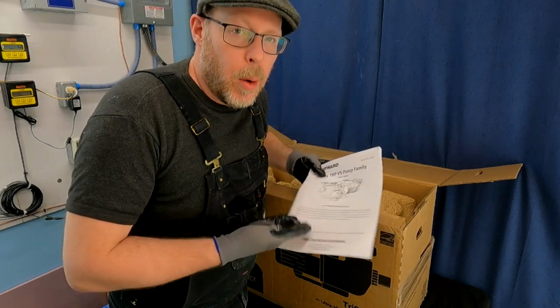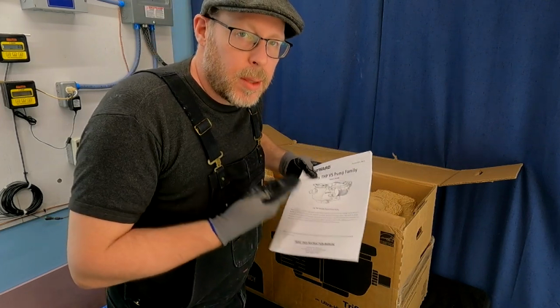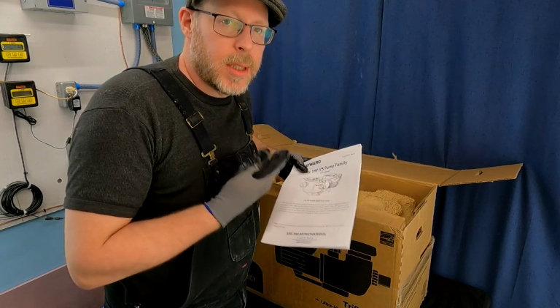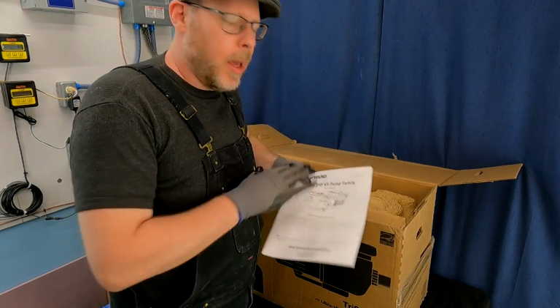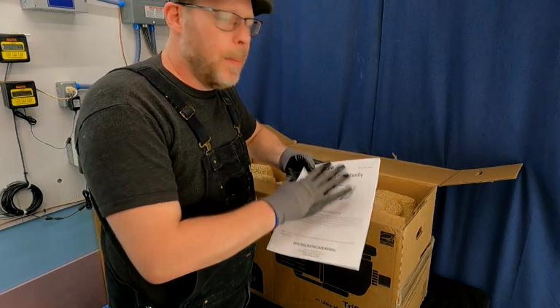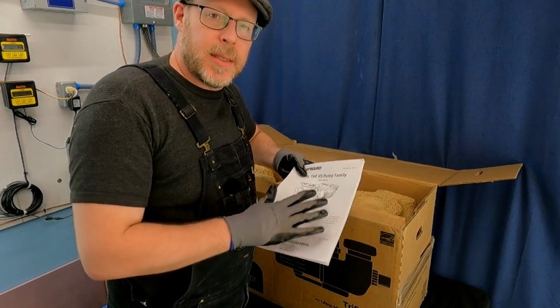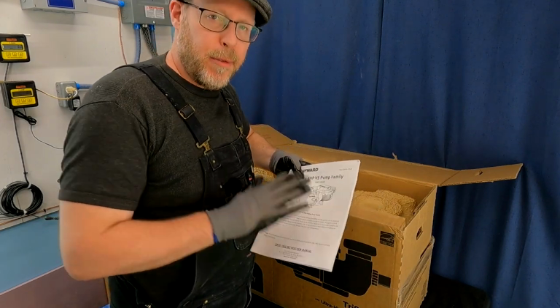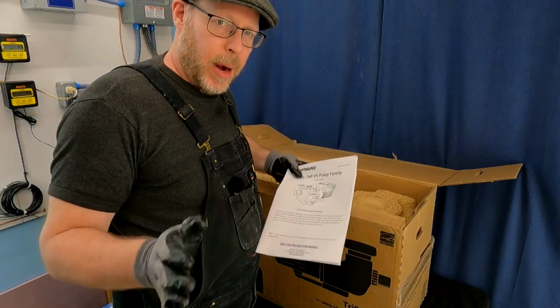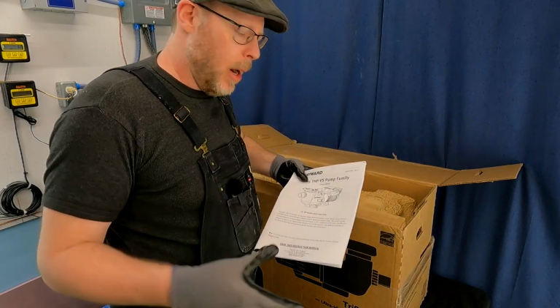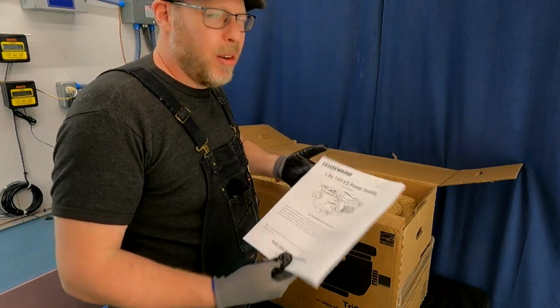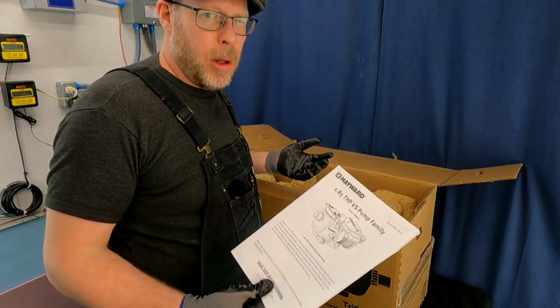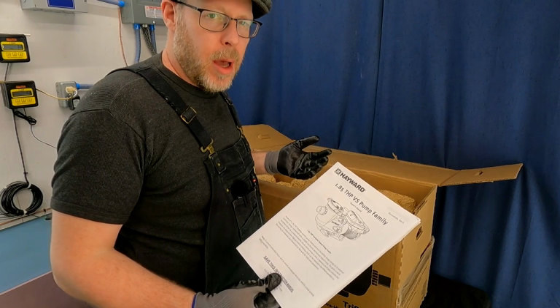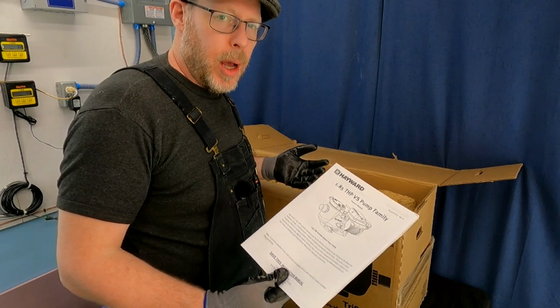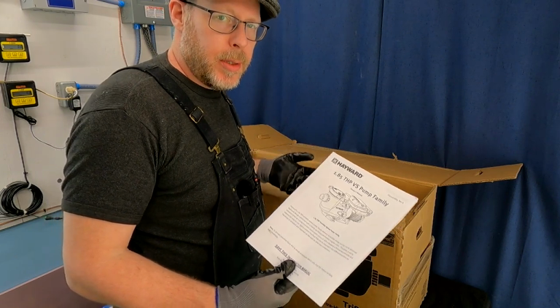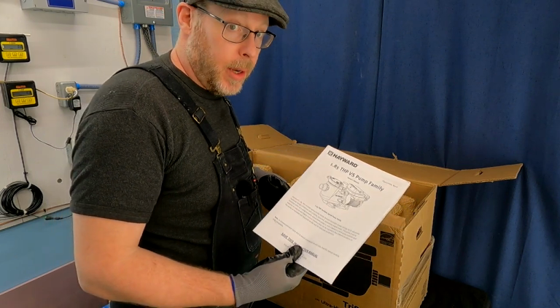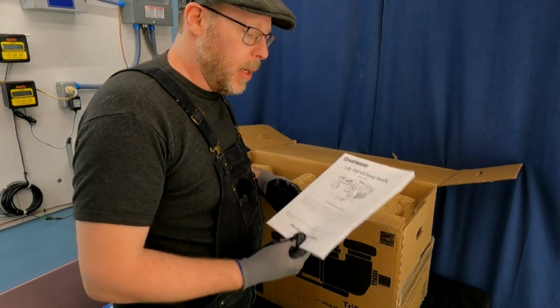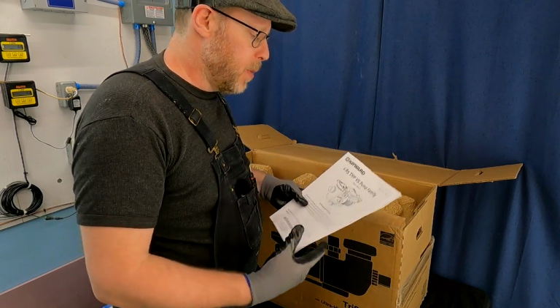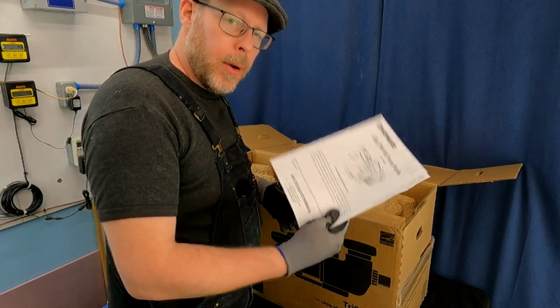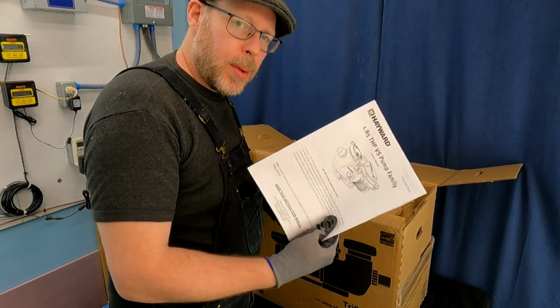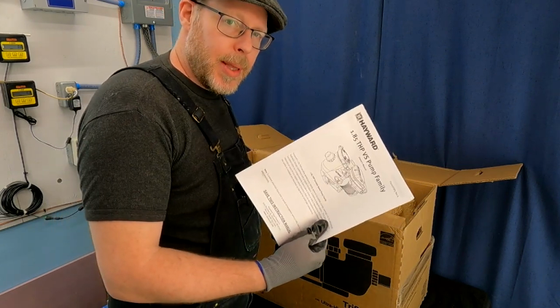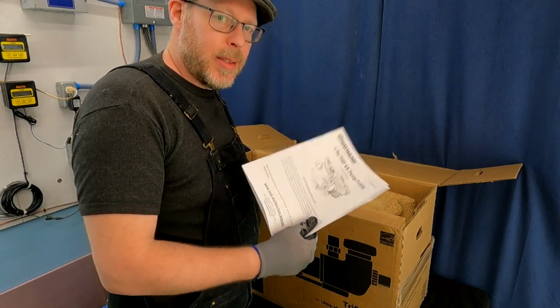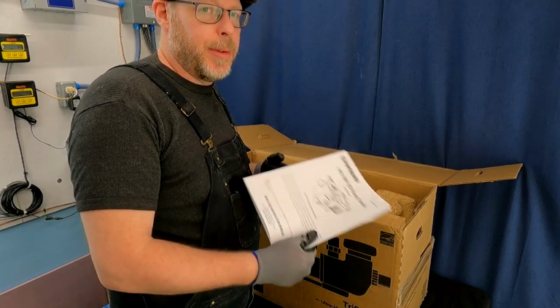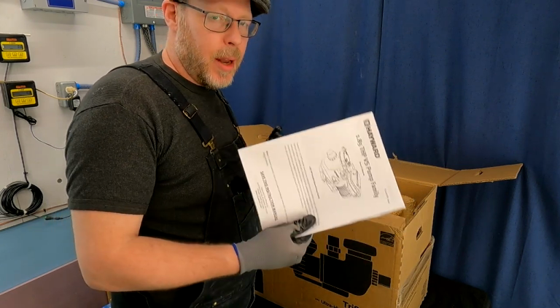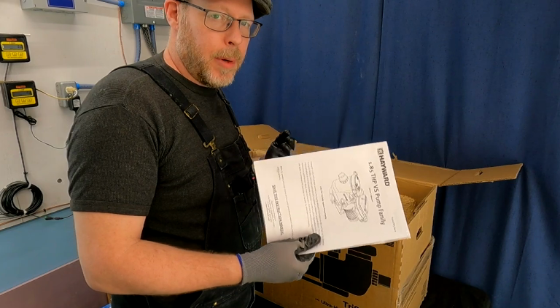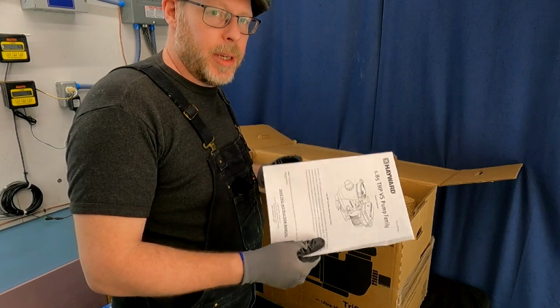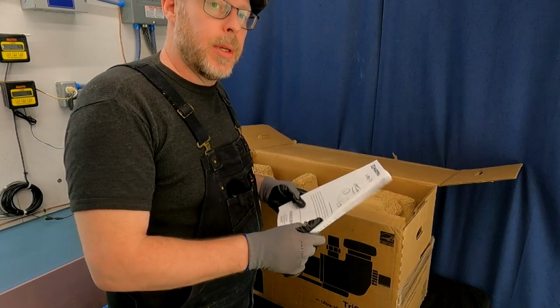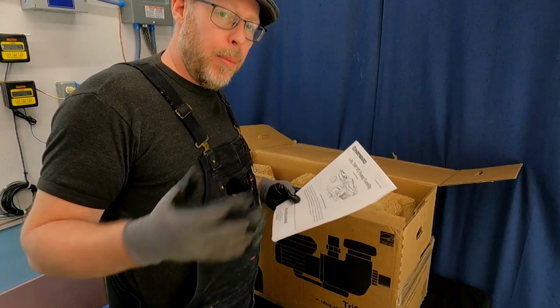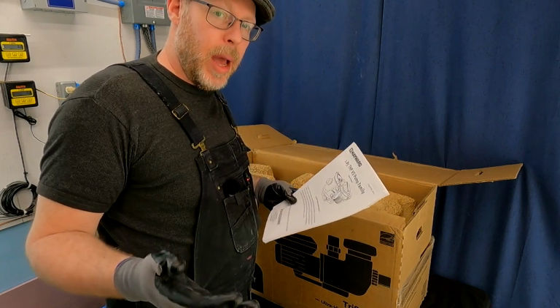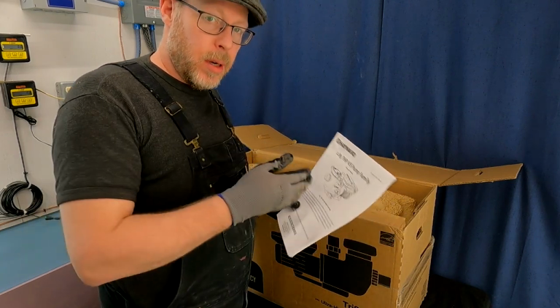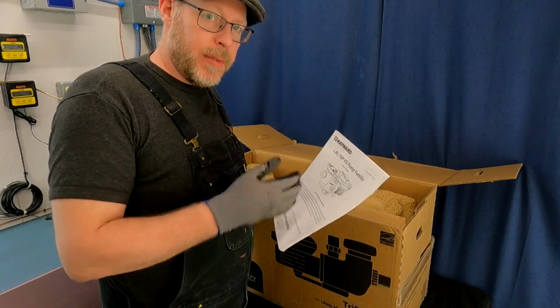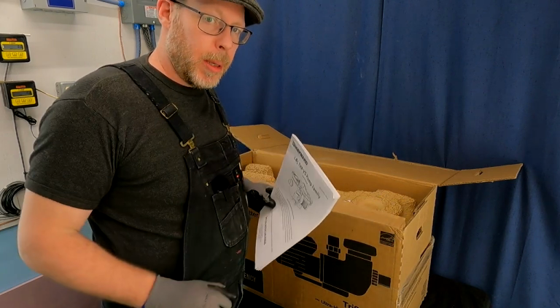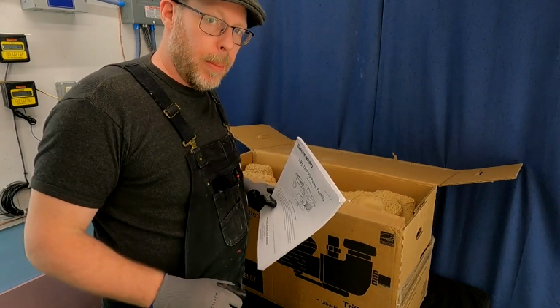Don't throw this away — keep this thing forever. They're available online as well, which is convenient, but read through this. It's useful; there's a ton of important information that's going to help you as the owner of the swimming pool pump.